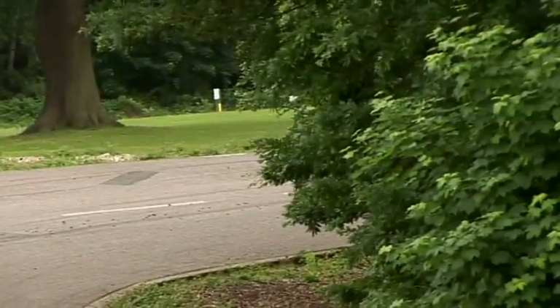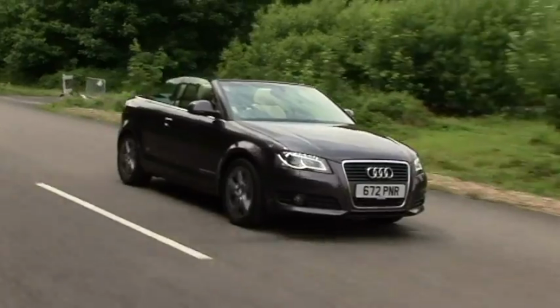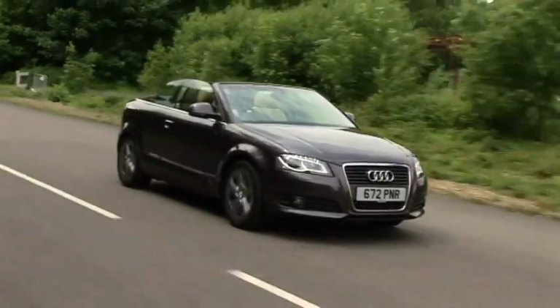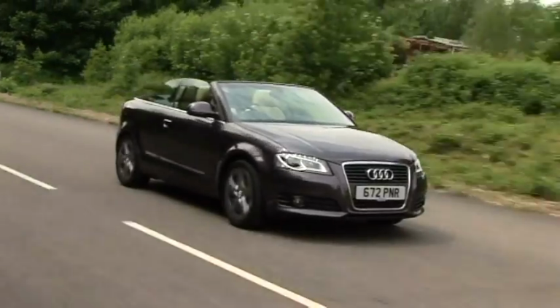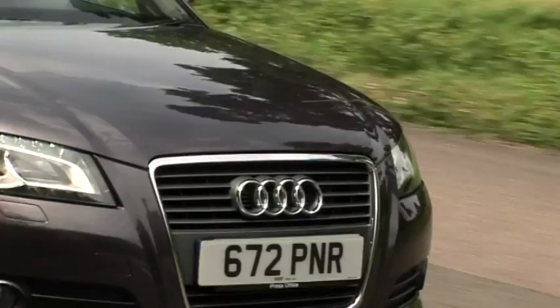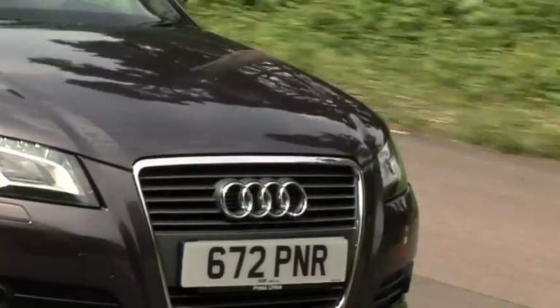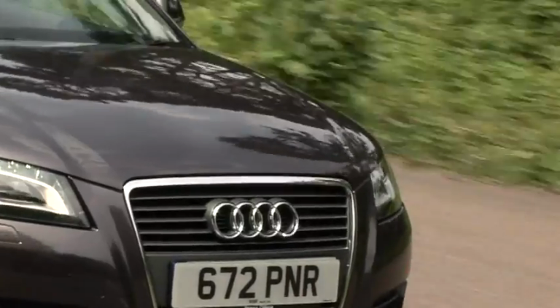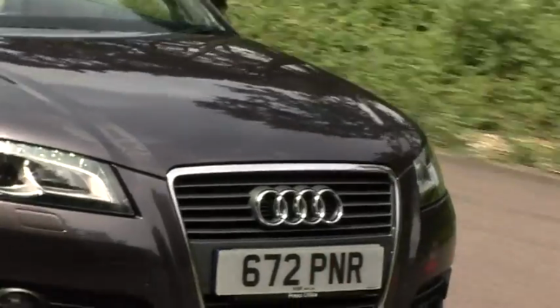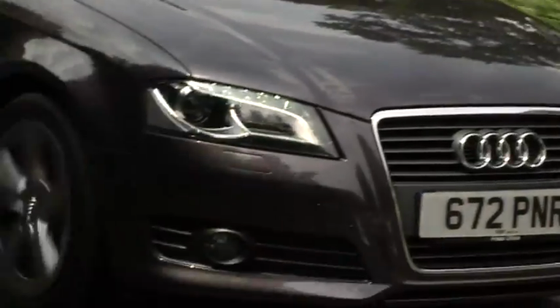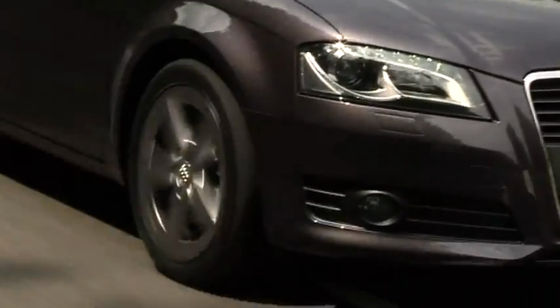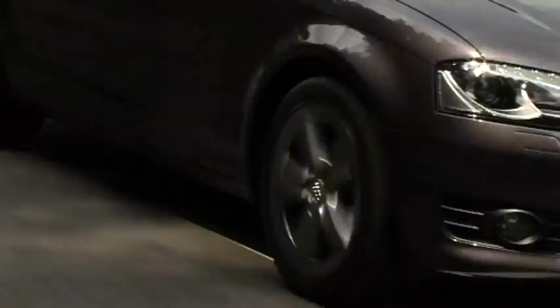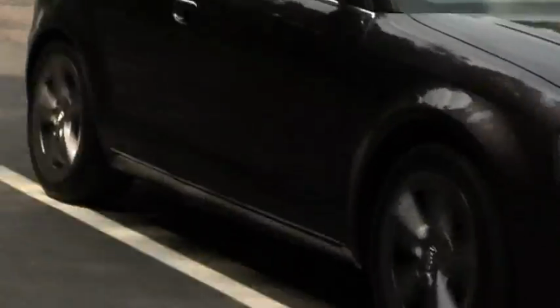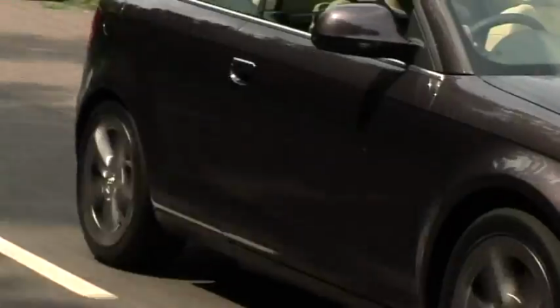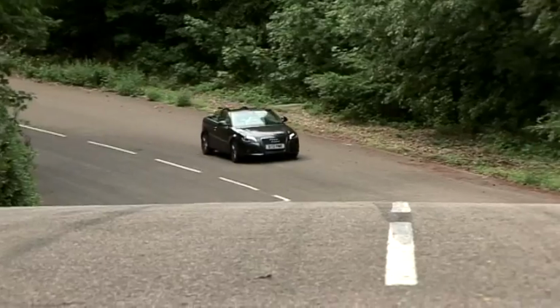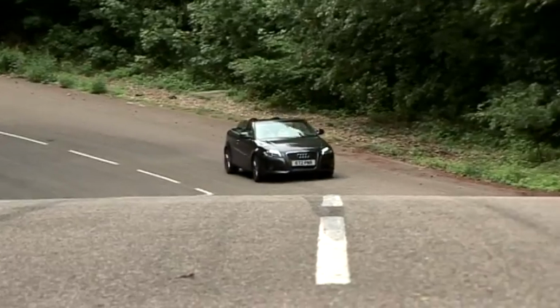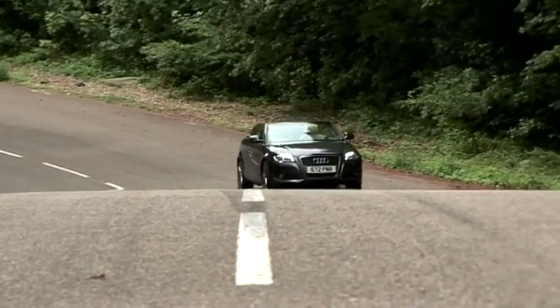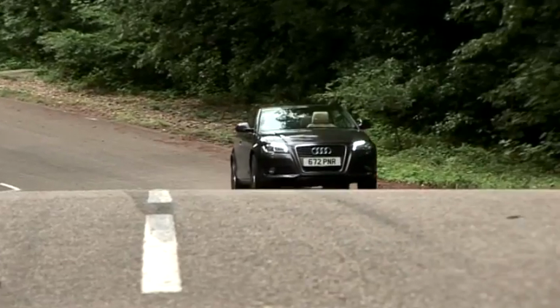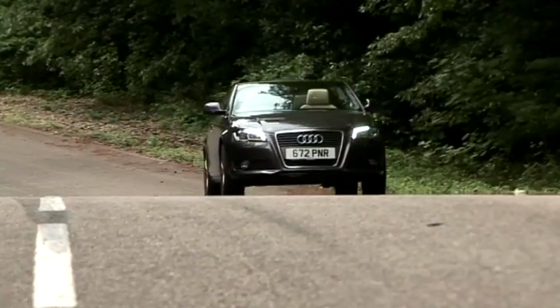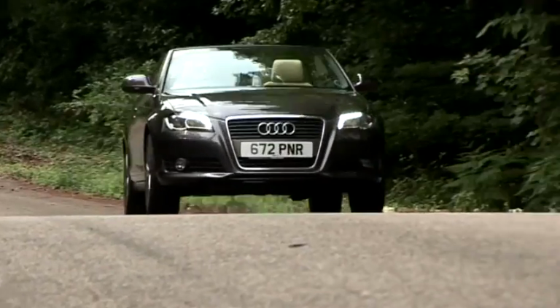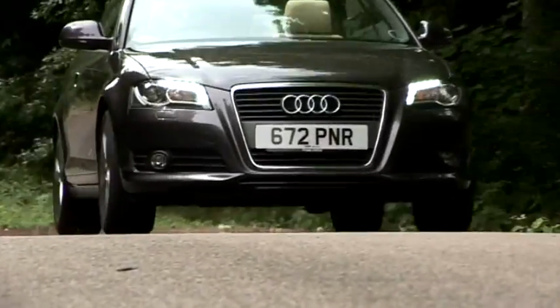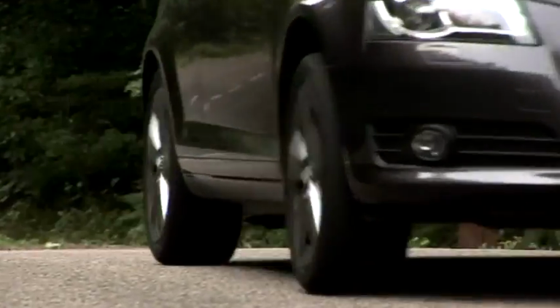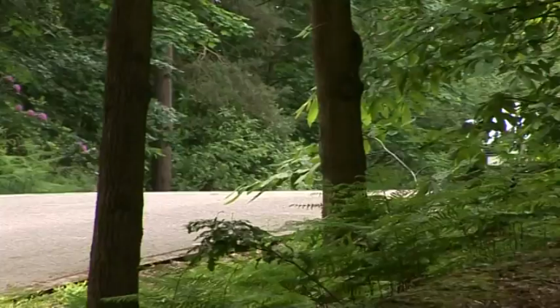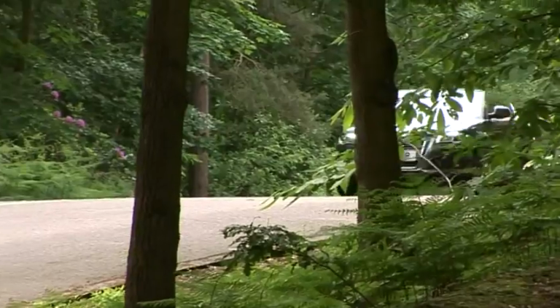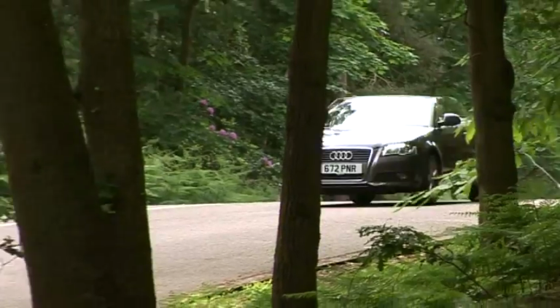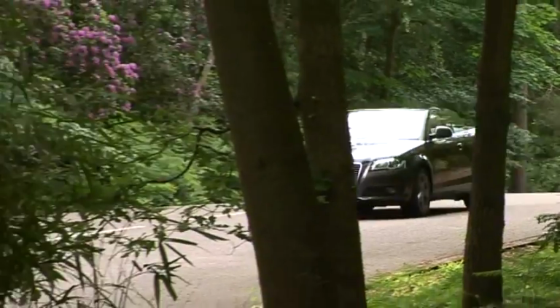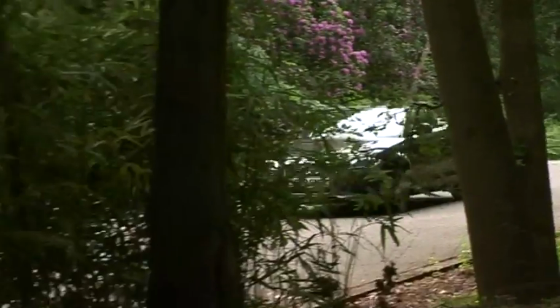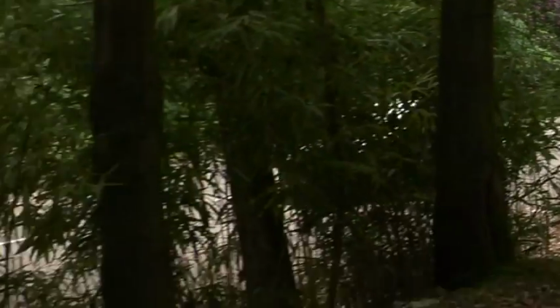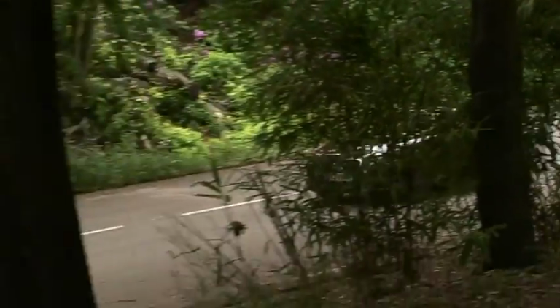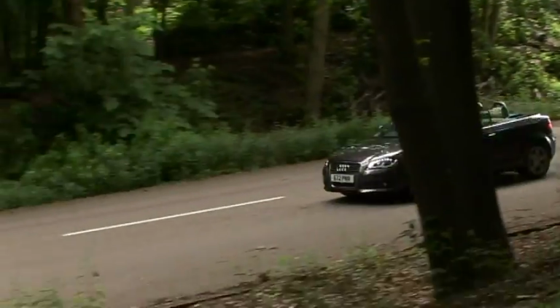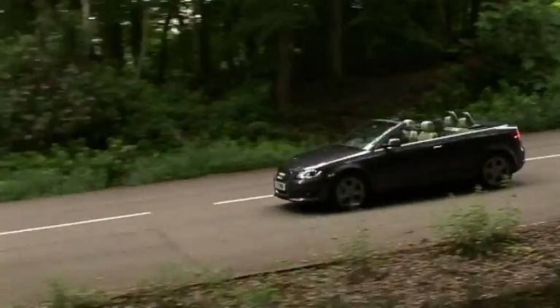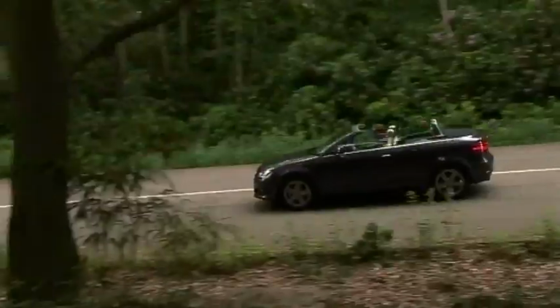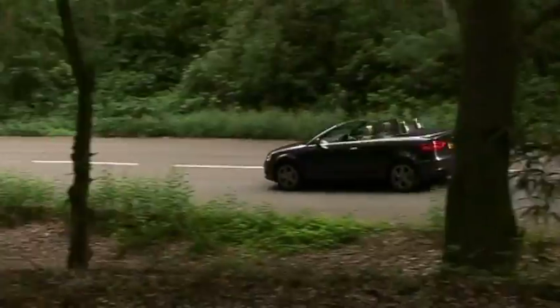The engine range starts with a 1.2 litre petrol unit that's merely adequate, but you also have the option of a couple of decent turbo diesels and a 2 litre TFSI unit that gives hot hatch pace.